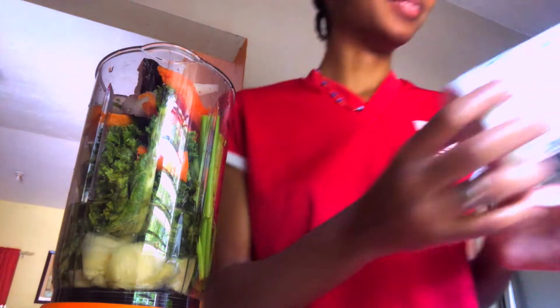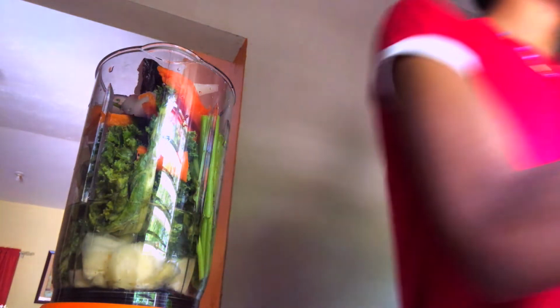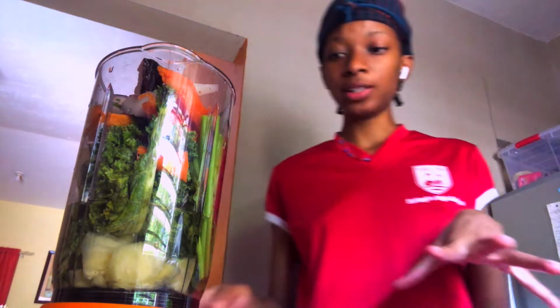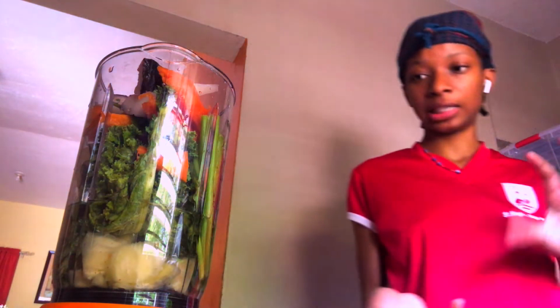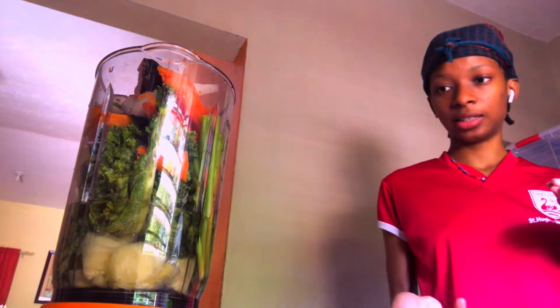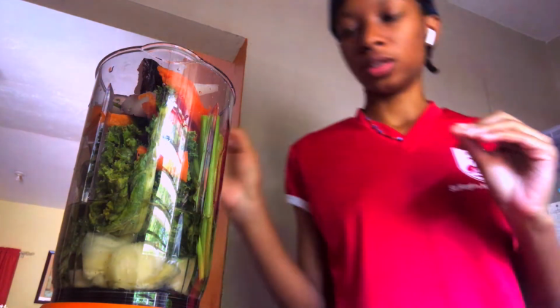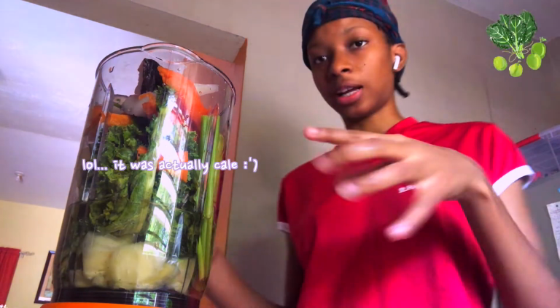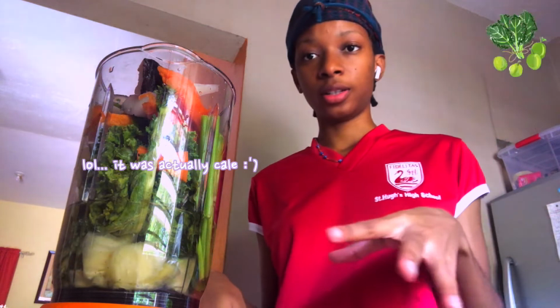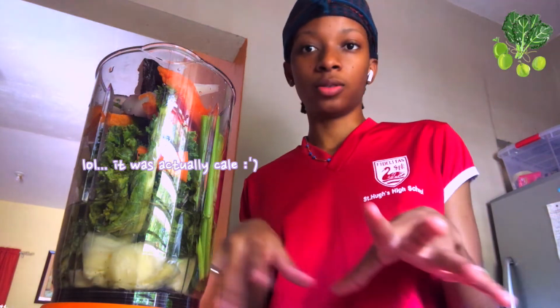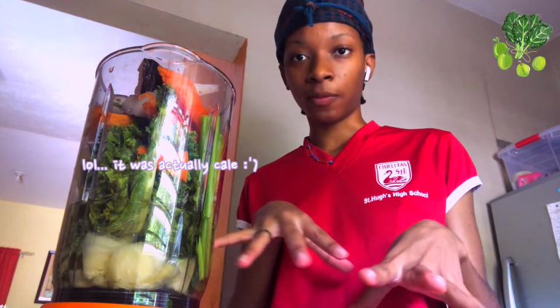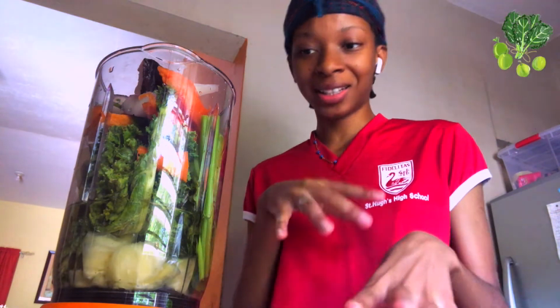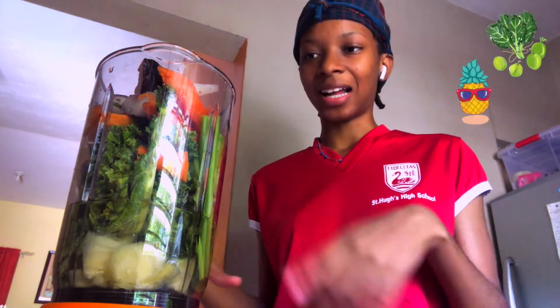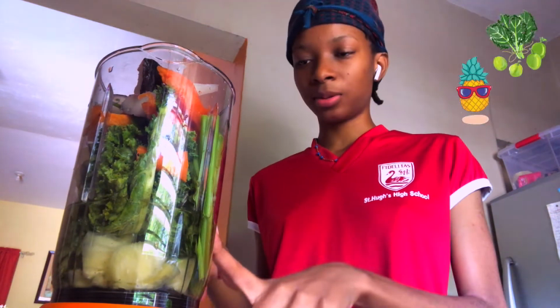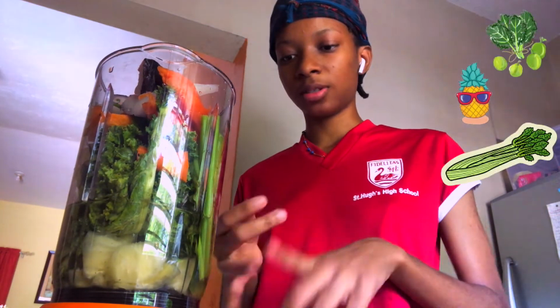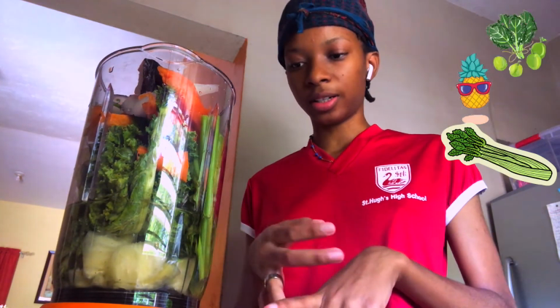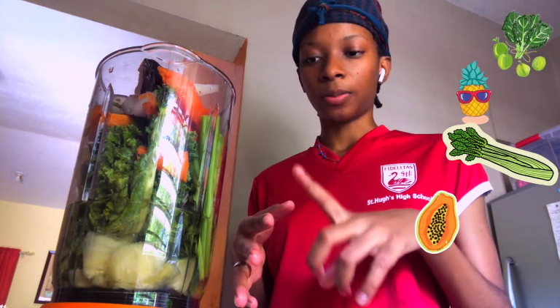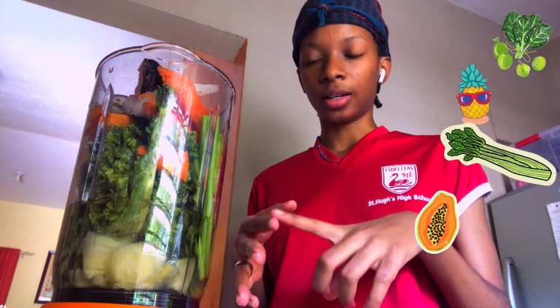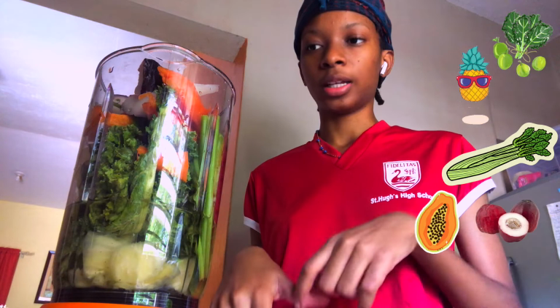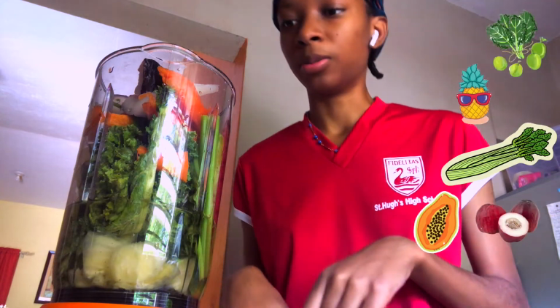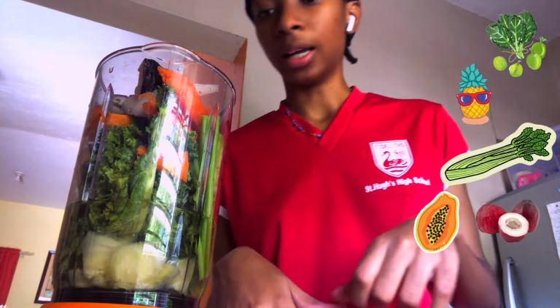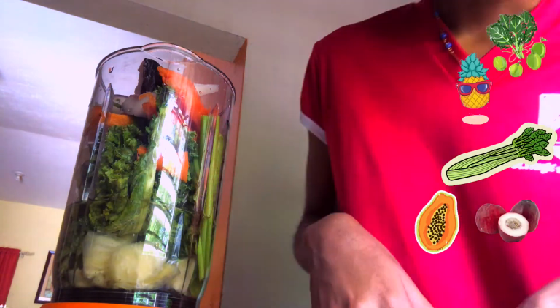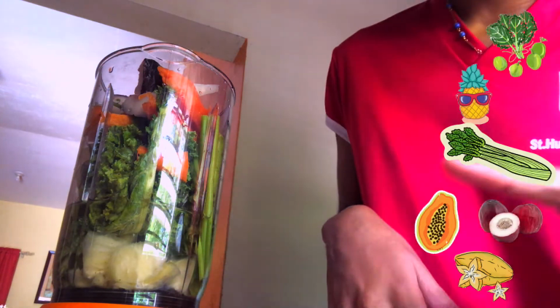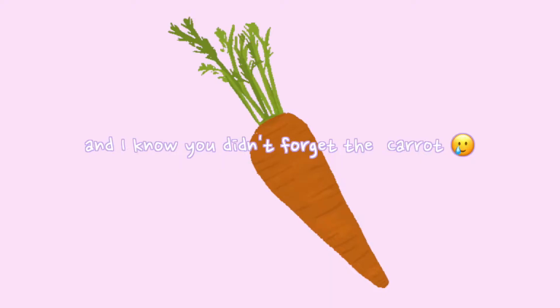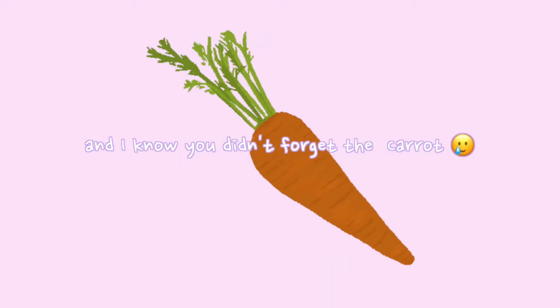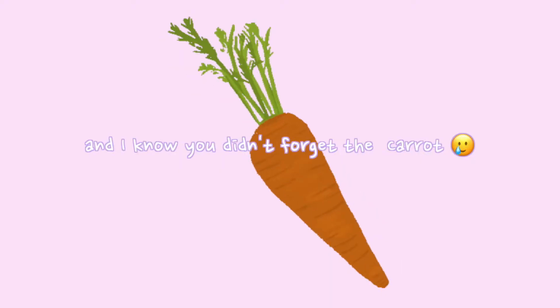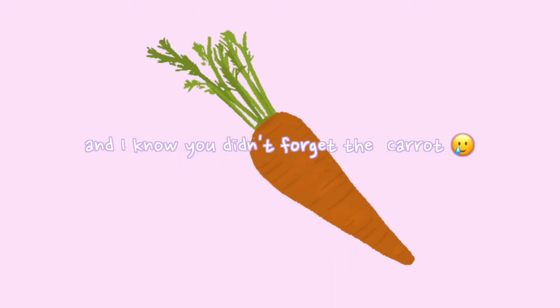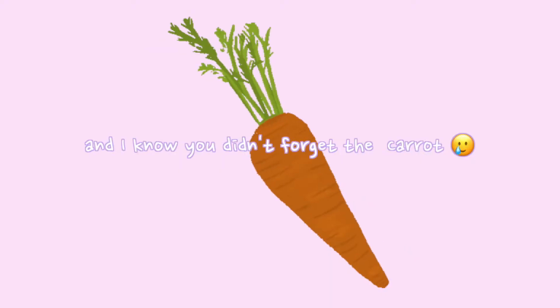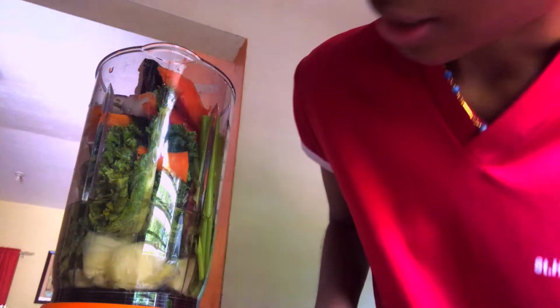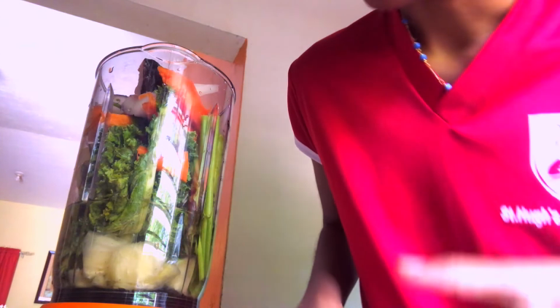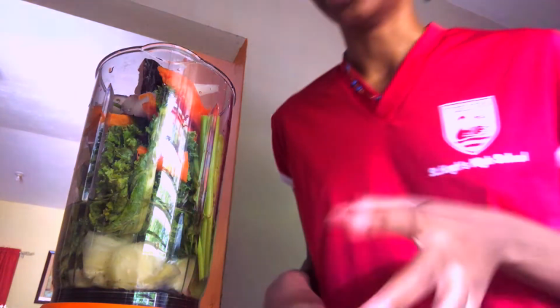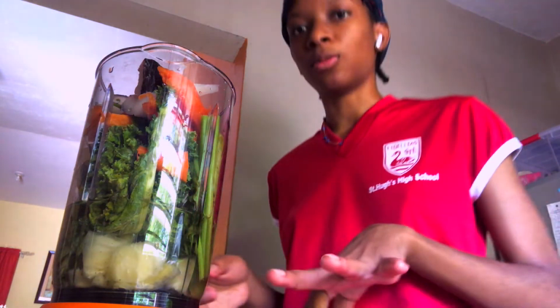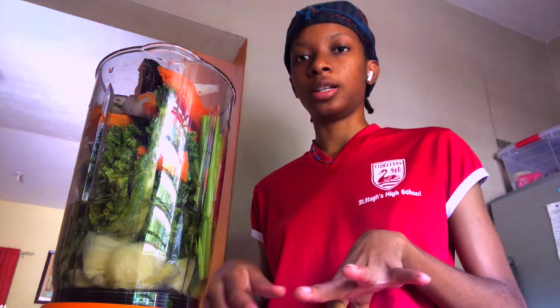The first thing I added was that green ingredient — I don't know the name of it. Then I added pineapple, celery, papaya, apple, and star fruit. I think that's it, and then I put some water in there.